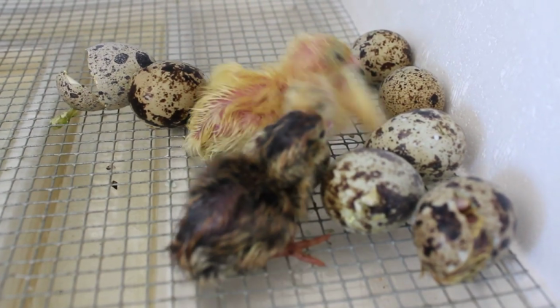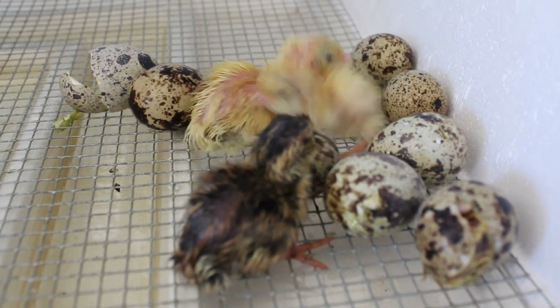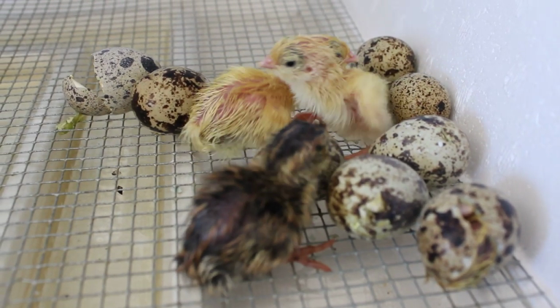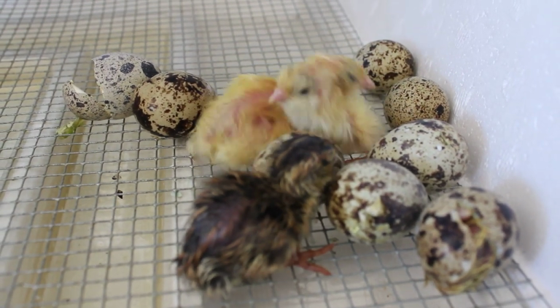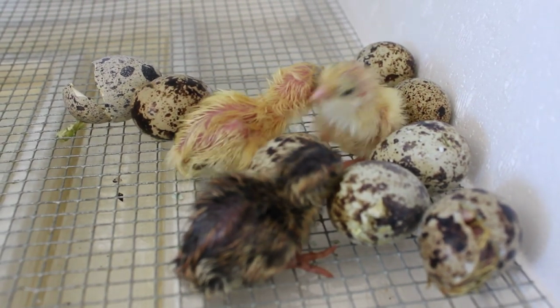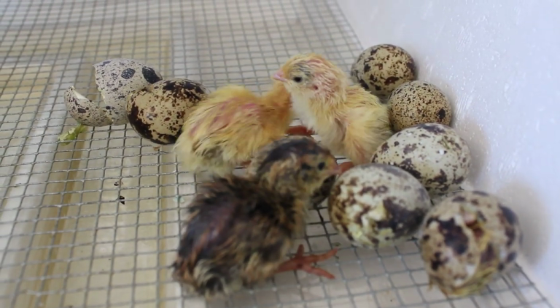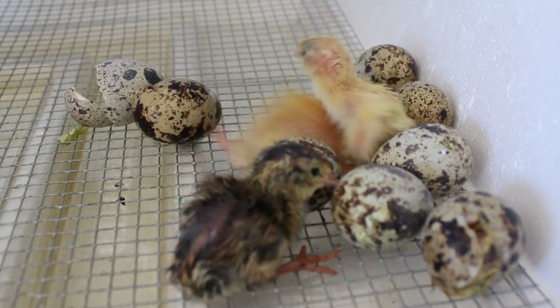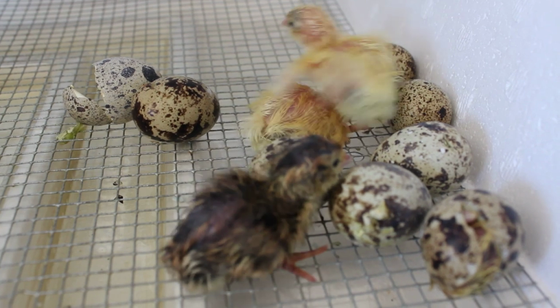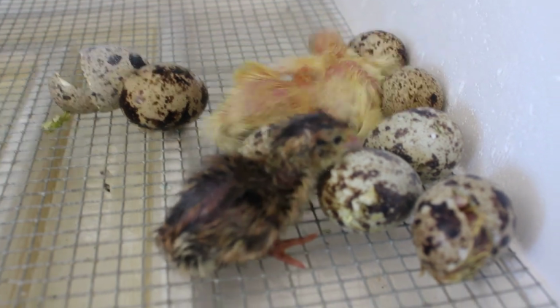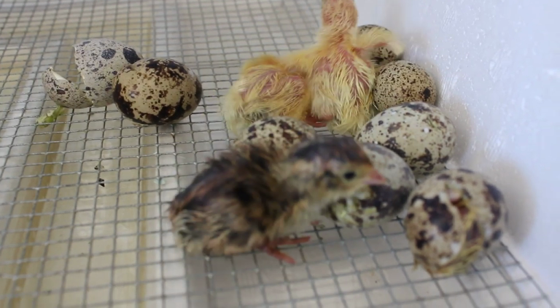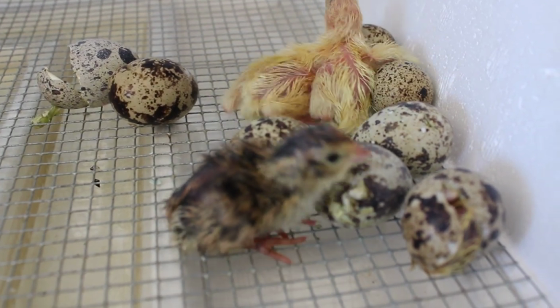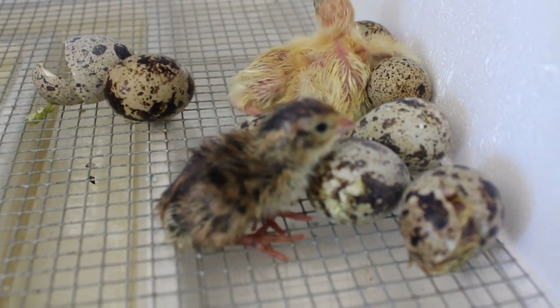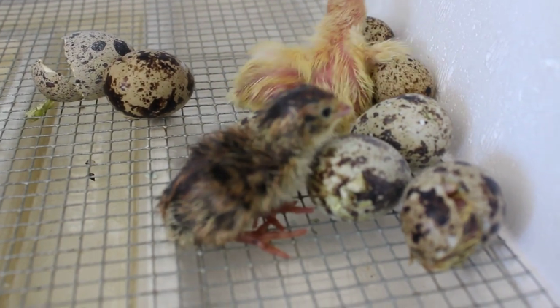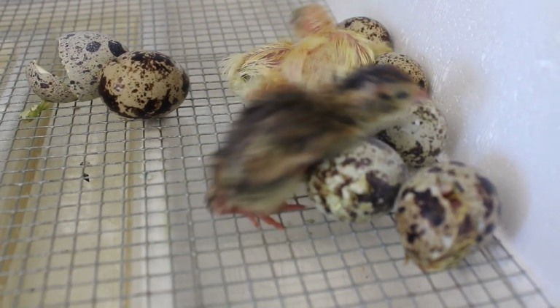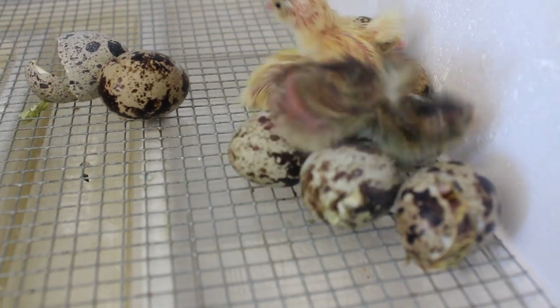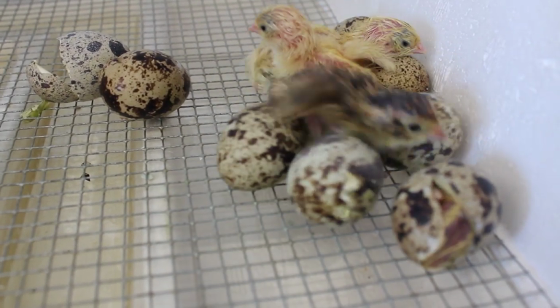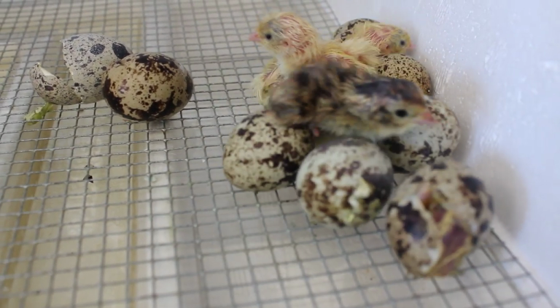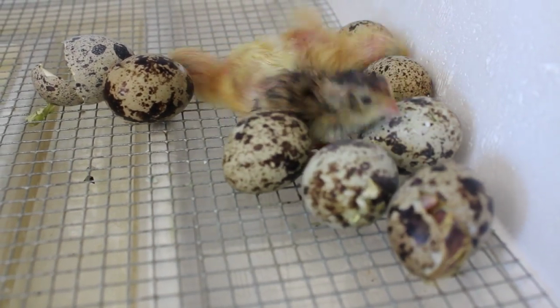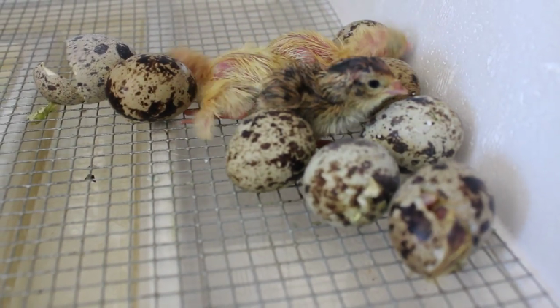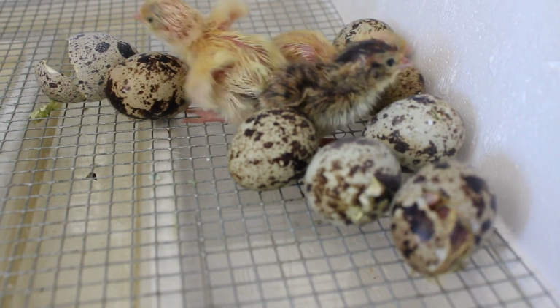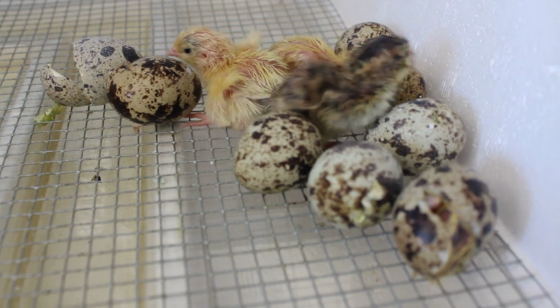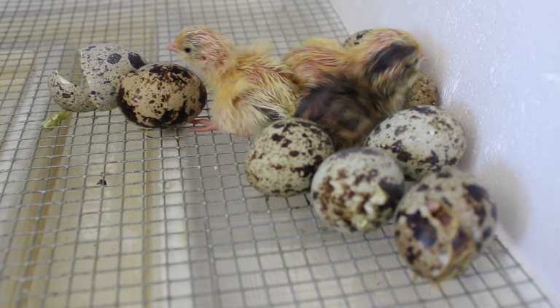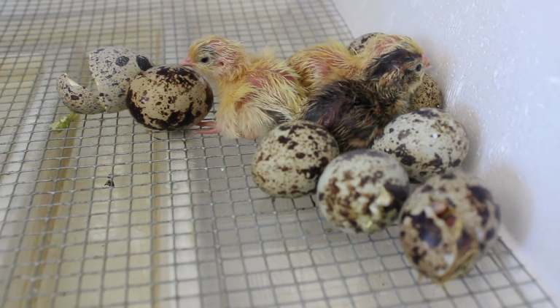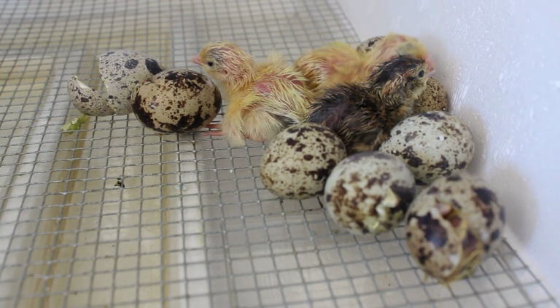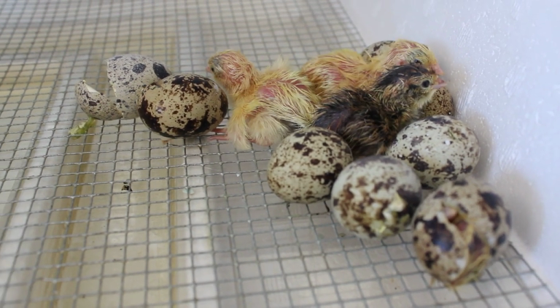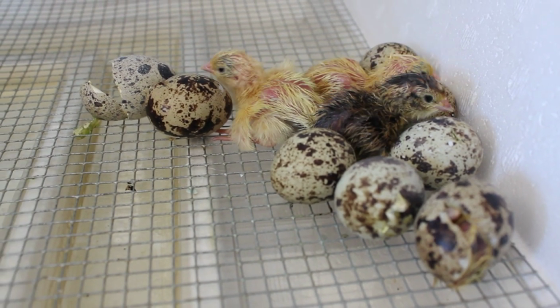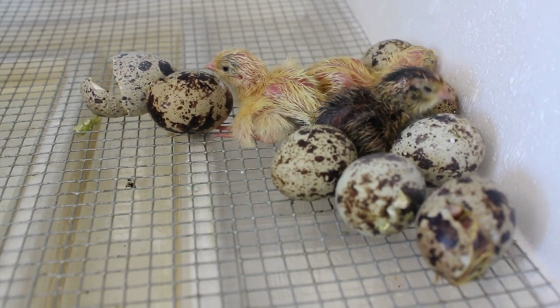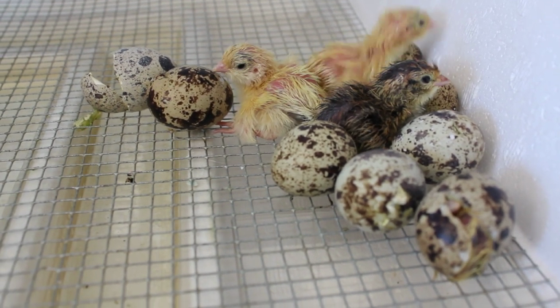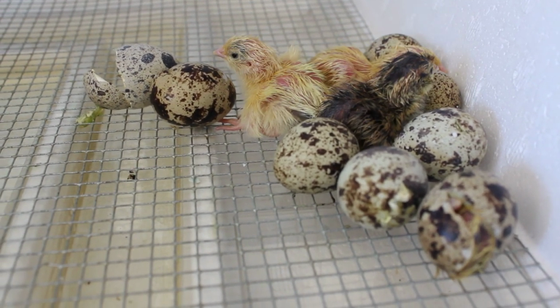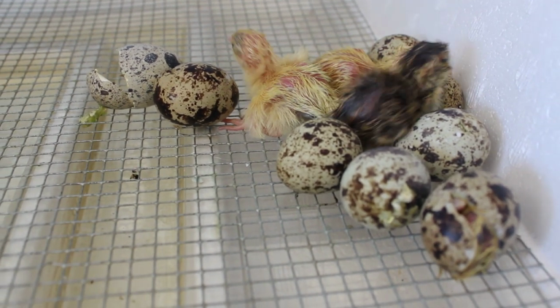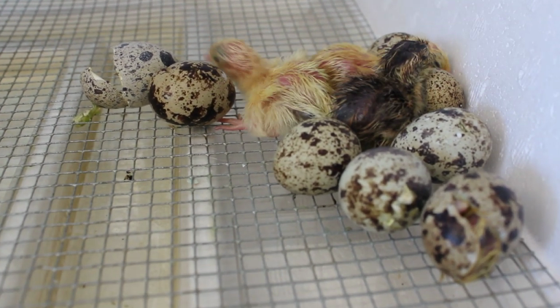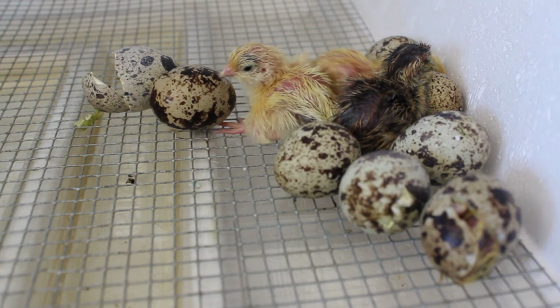Those ones that are out are about two hours old and we've got another two in here busy hatching. I'll leave them in the incubator for another day just to warm up and dry, and then I'll put them in a little brooder.